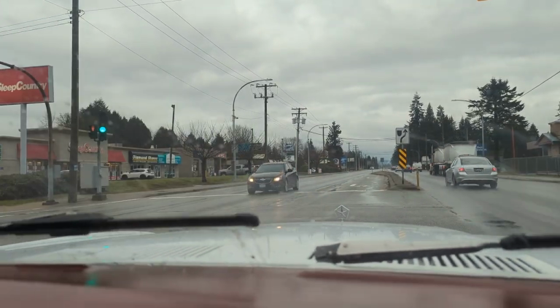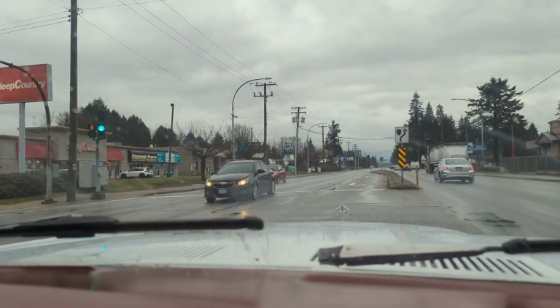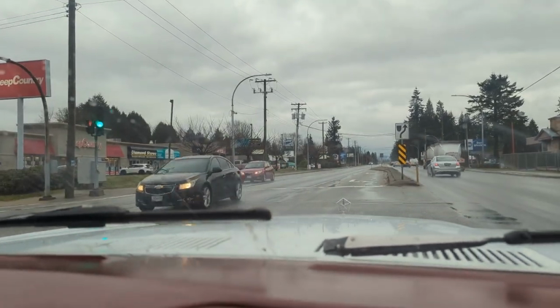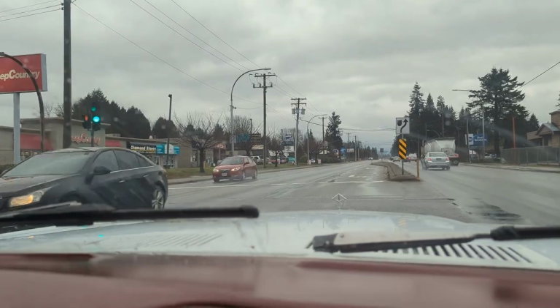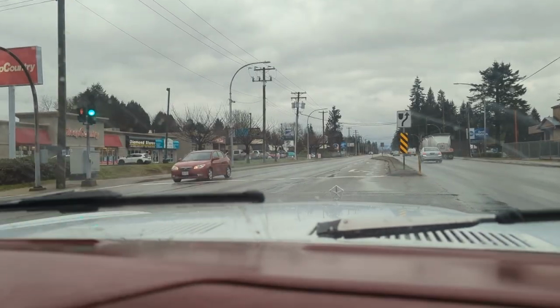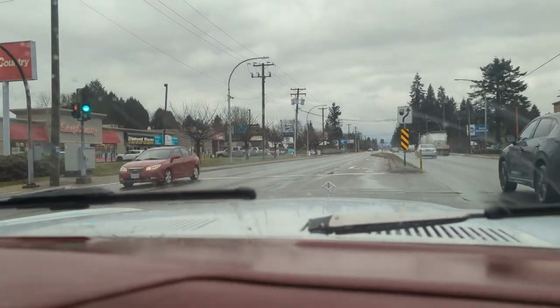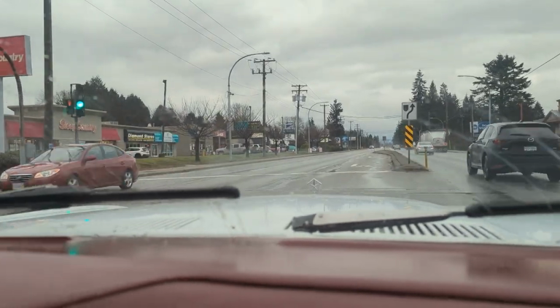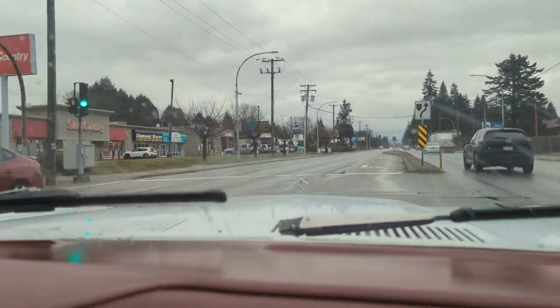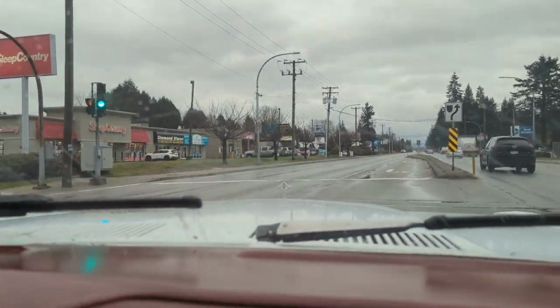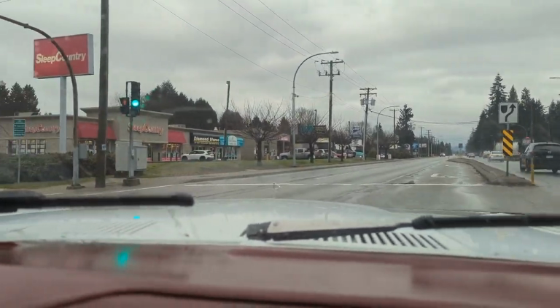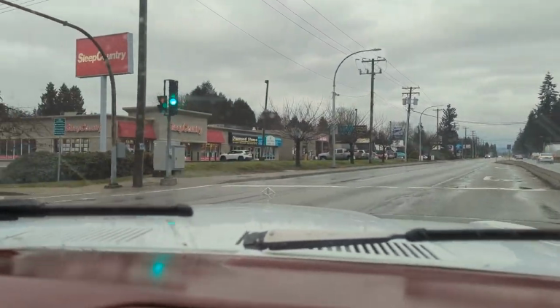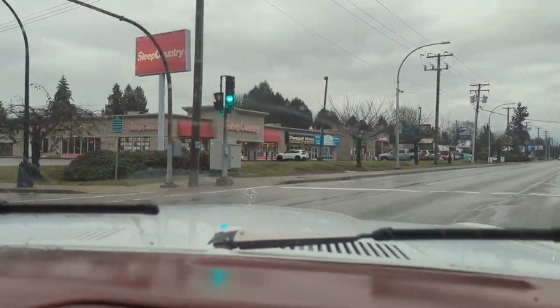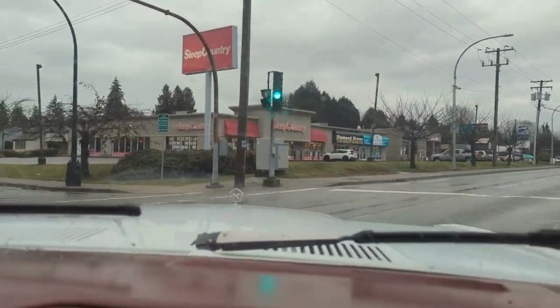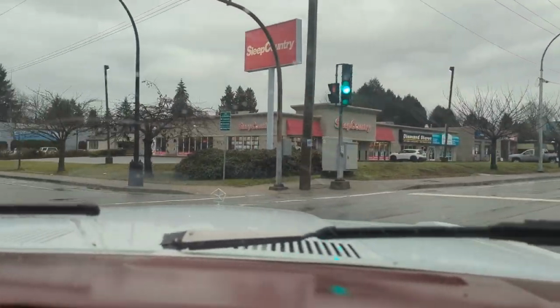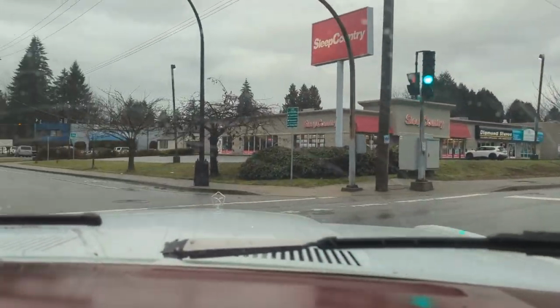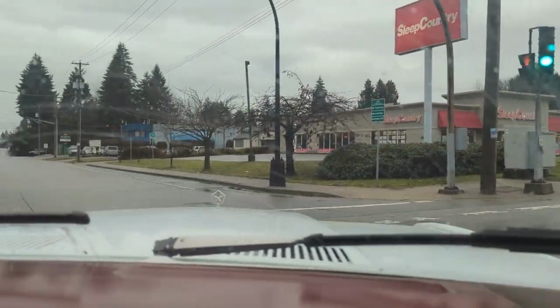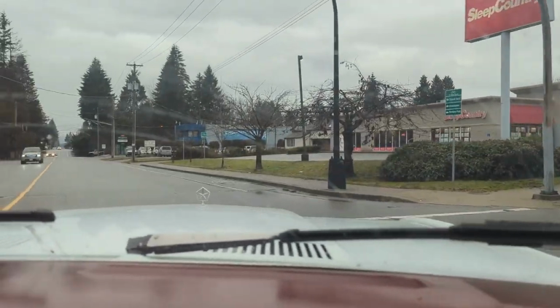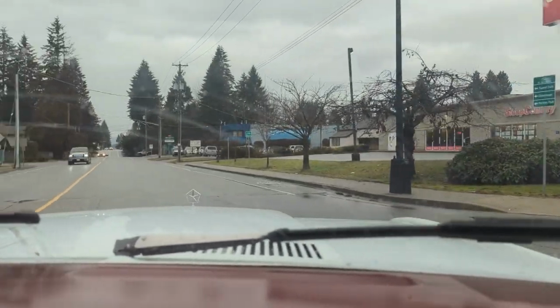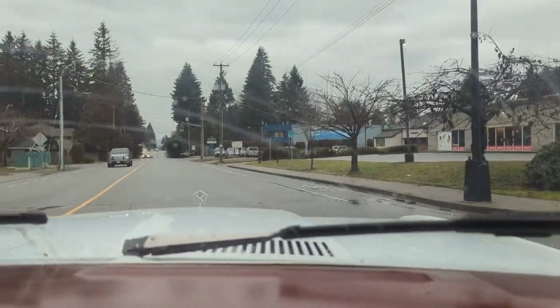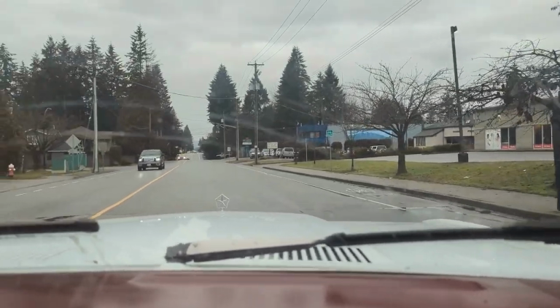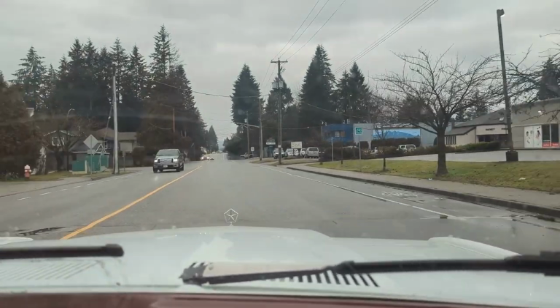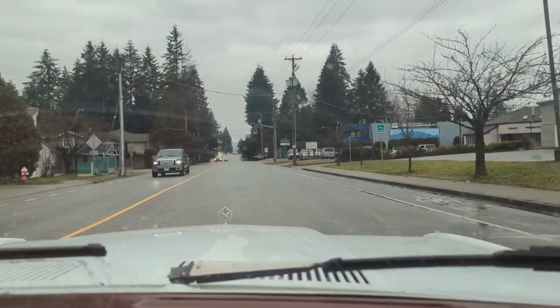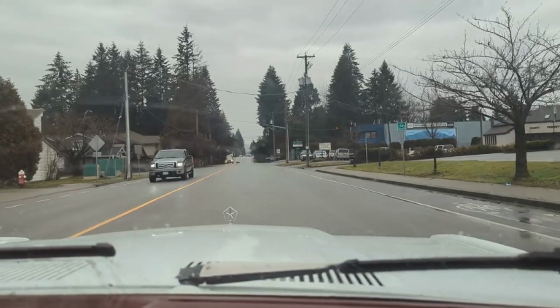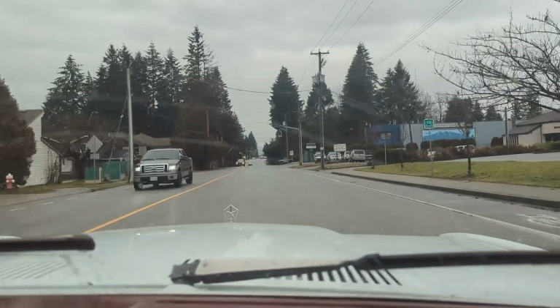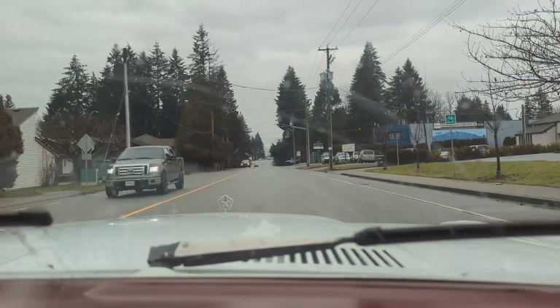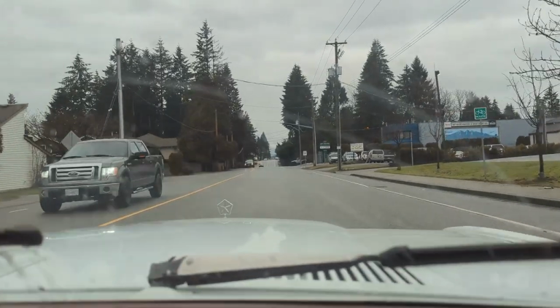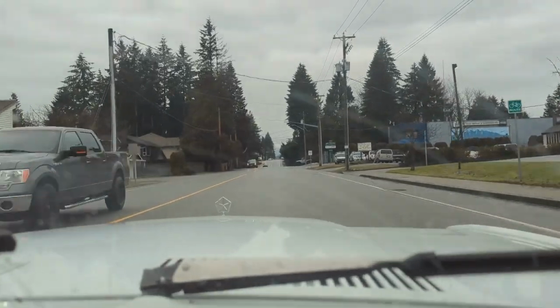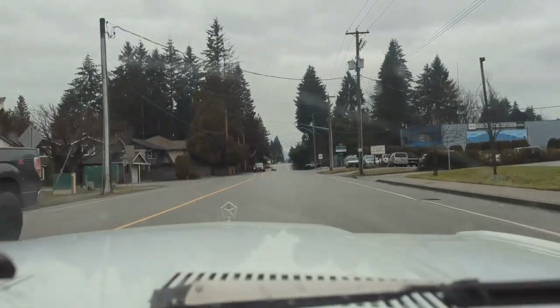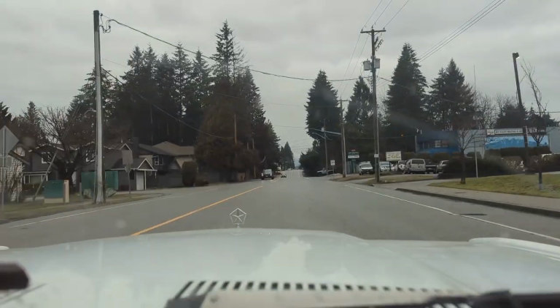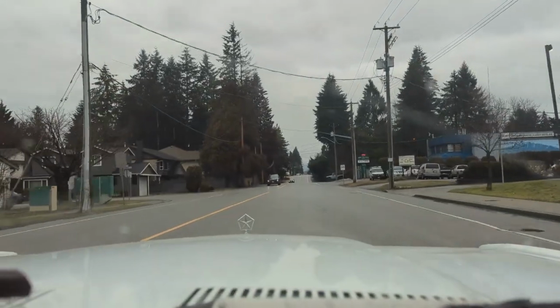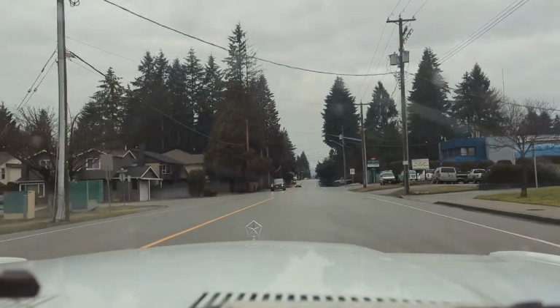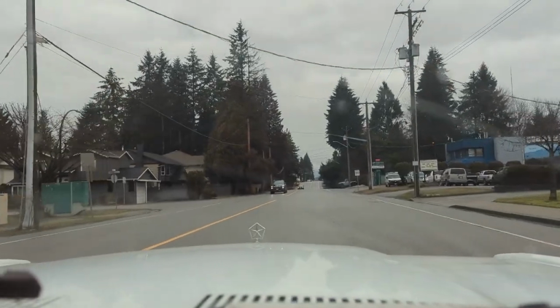Woodgrain here. We're out in Maple Ridge, BC. A bit of a drive for me, but I just wanted to make a quick point about first come, first serve.